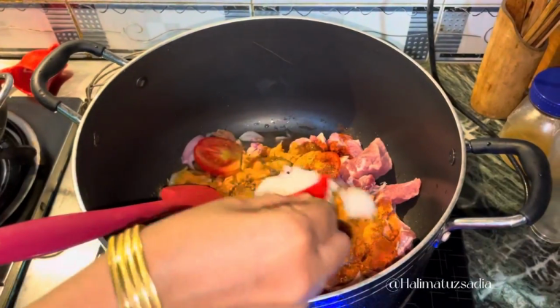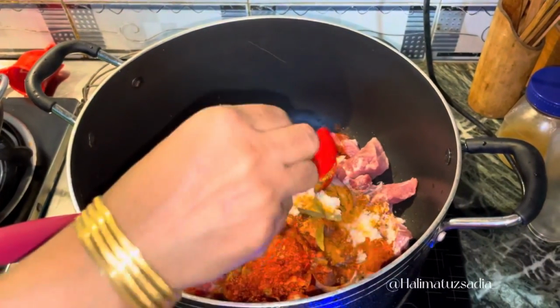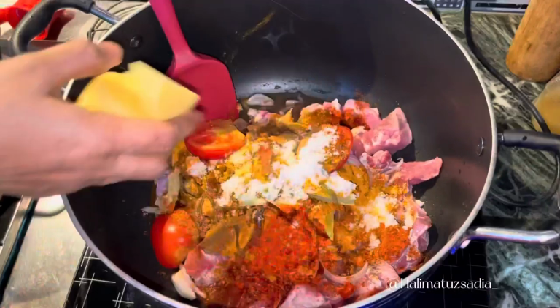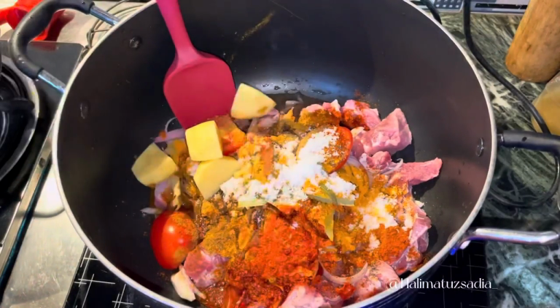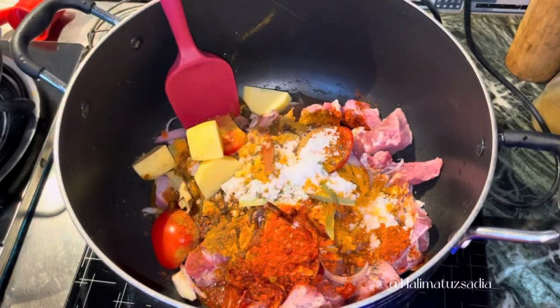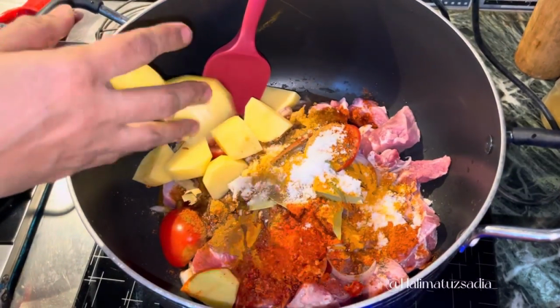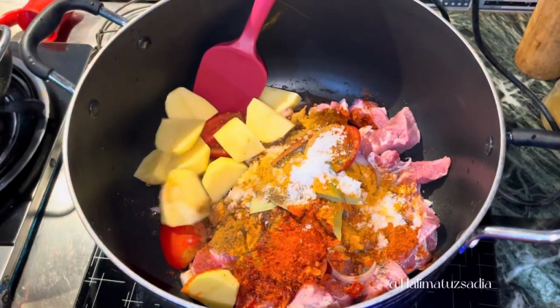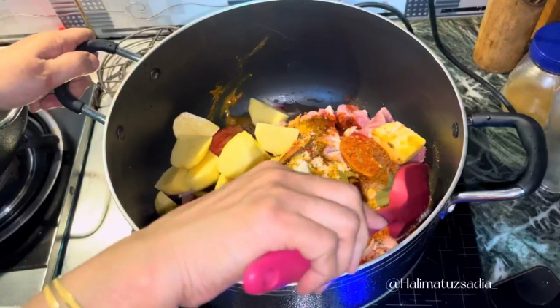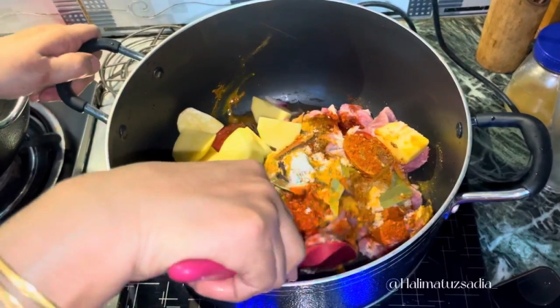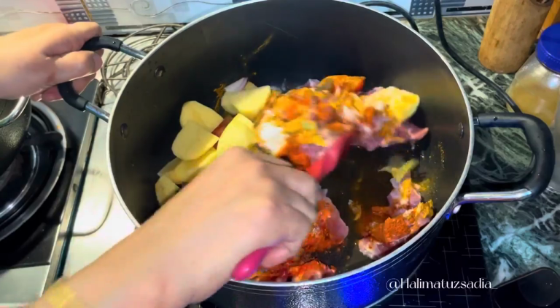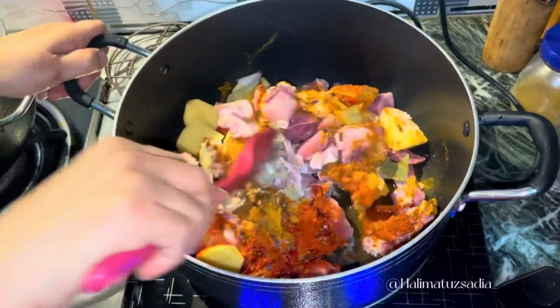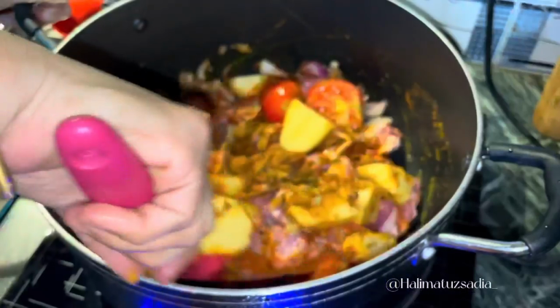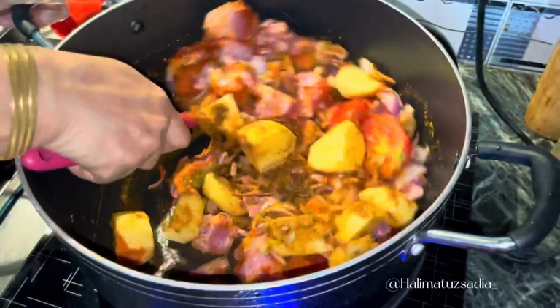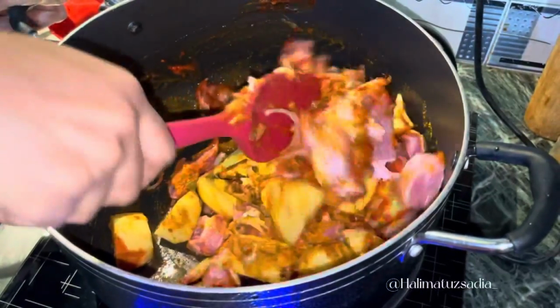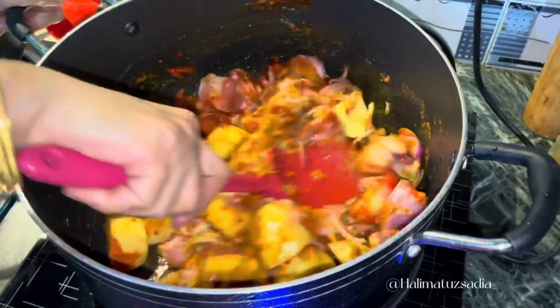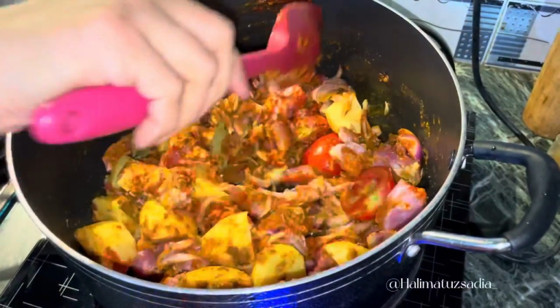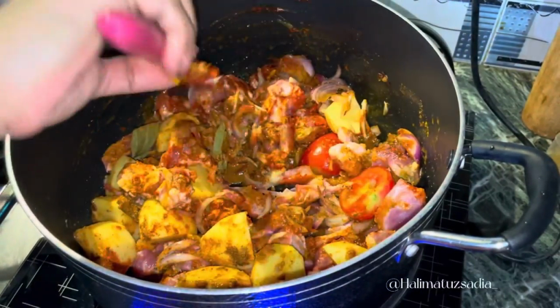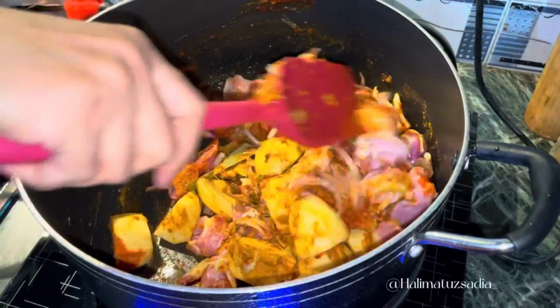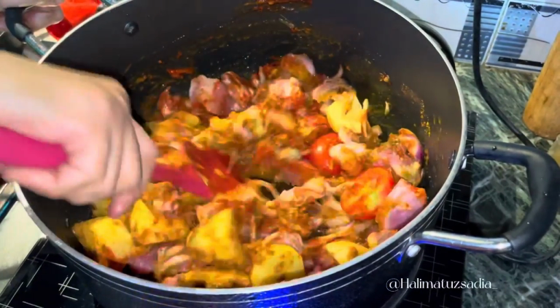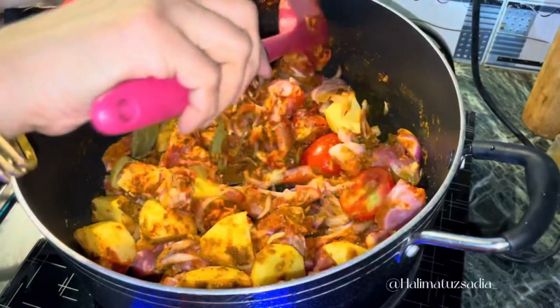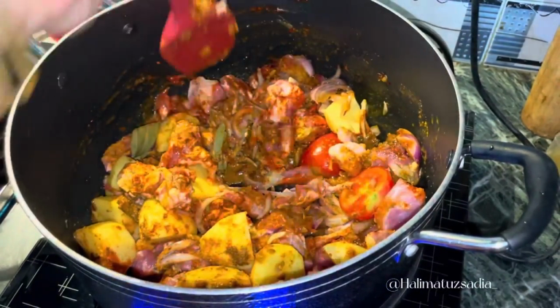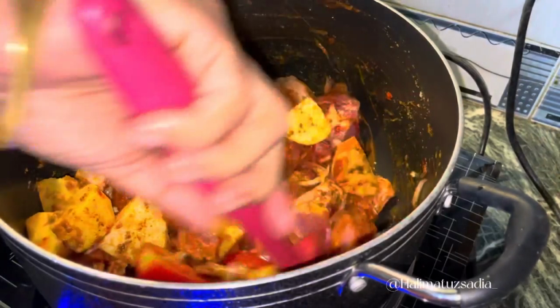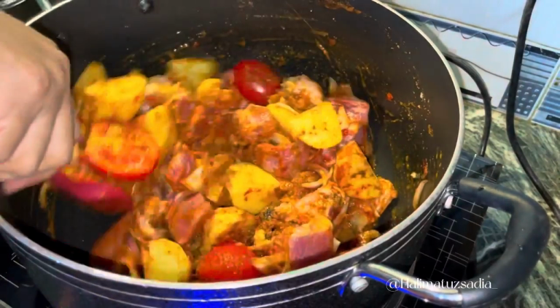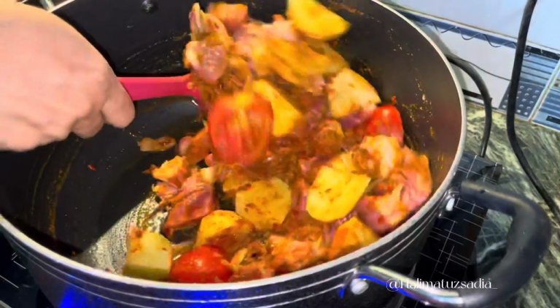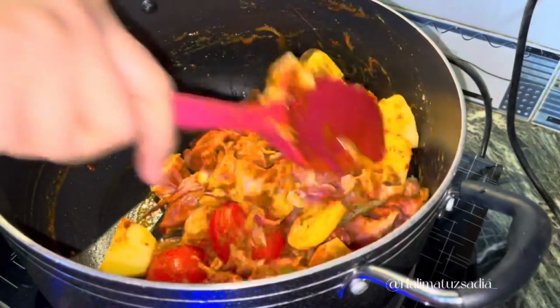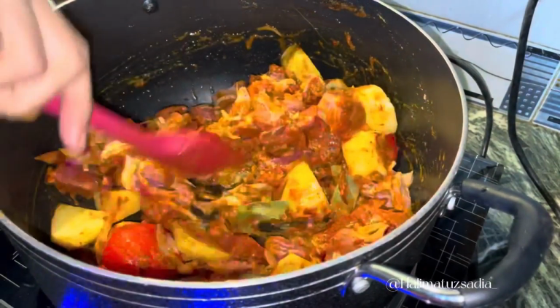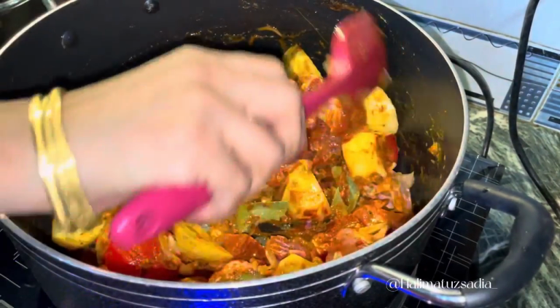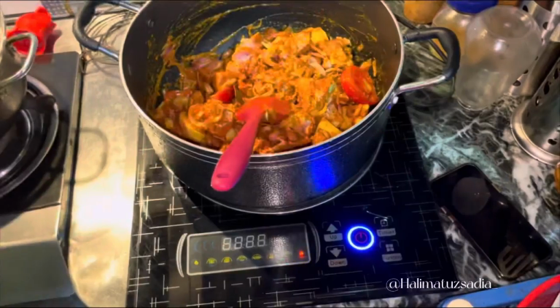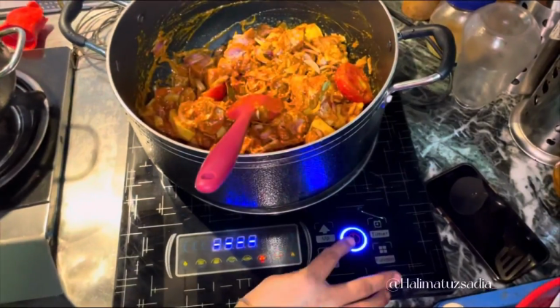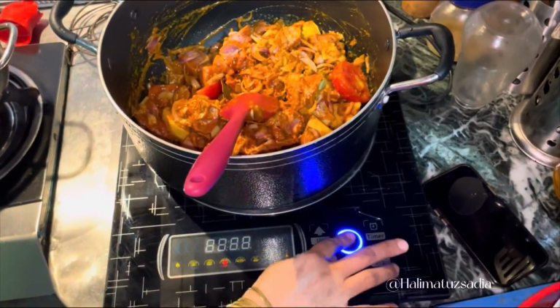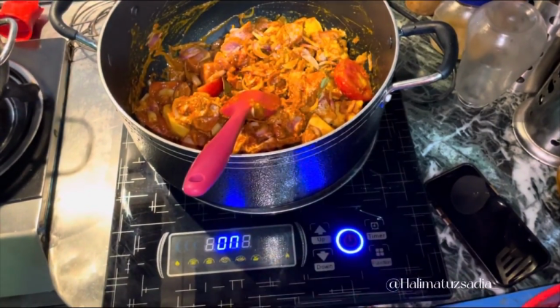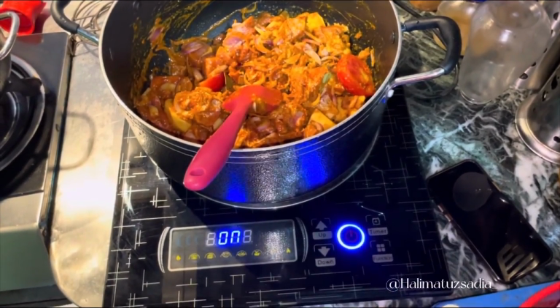Oh, it's a must! Now we are going to marinate the beef. Did you guys notice that we are using an induction cooker, so people who live abroad will find it very convenient. Once the beef is marinated,